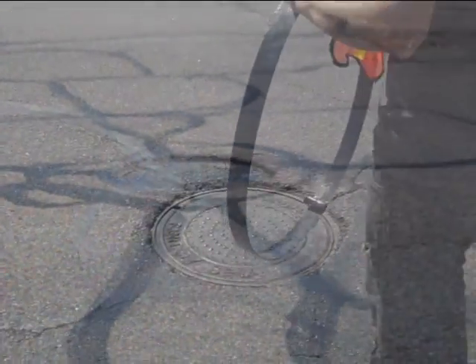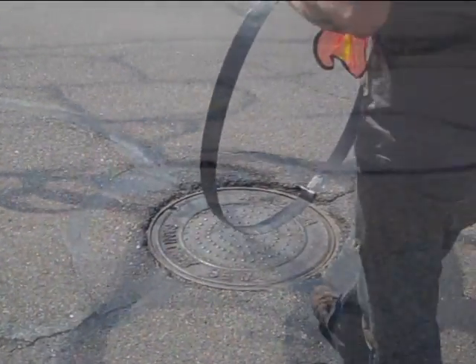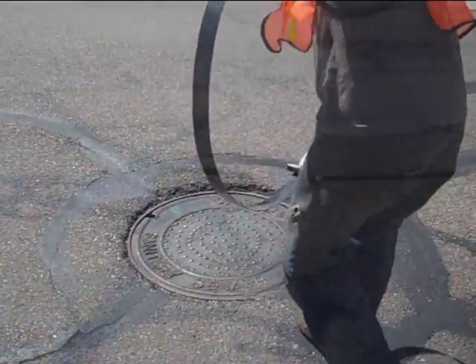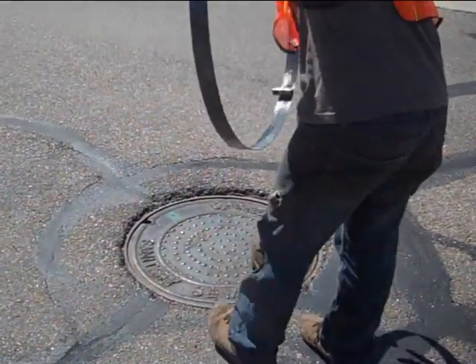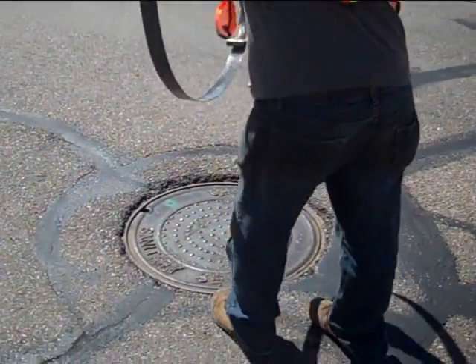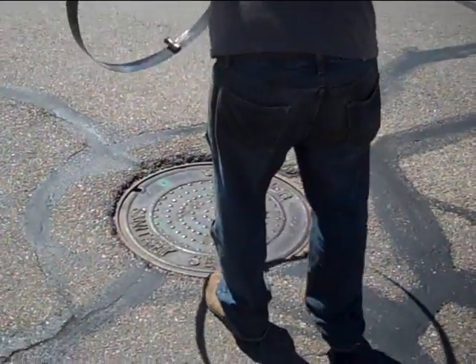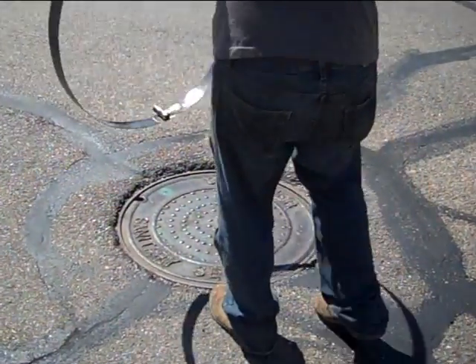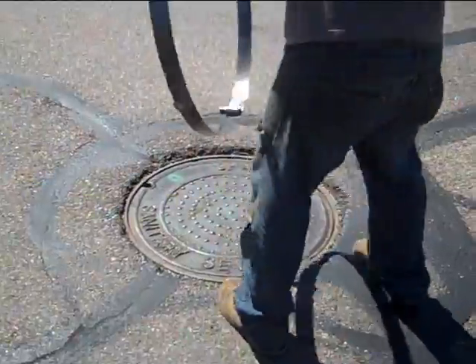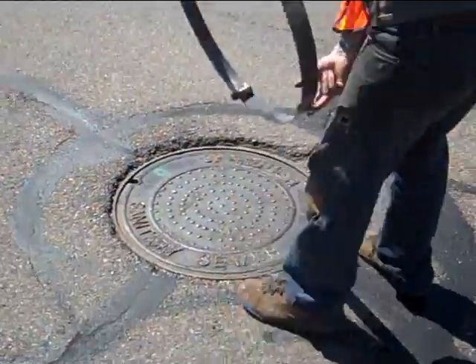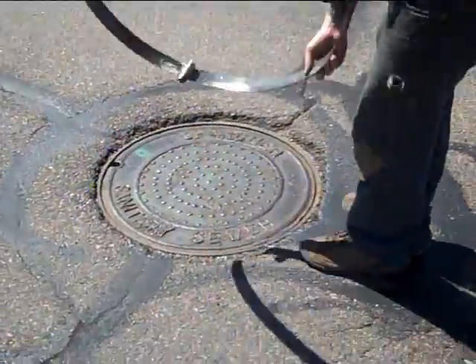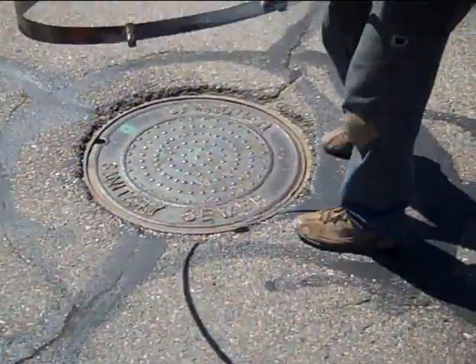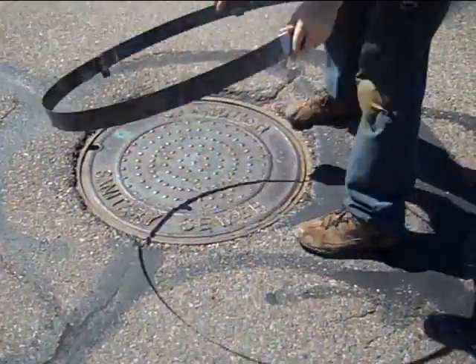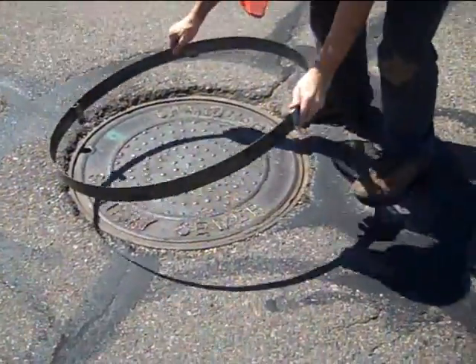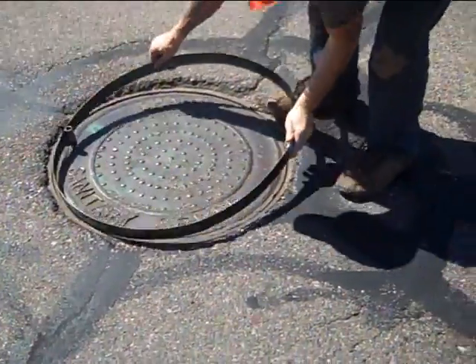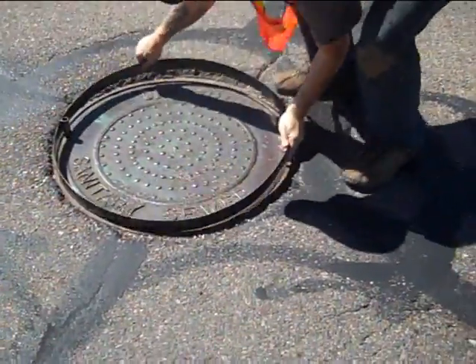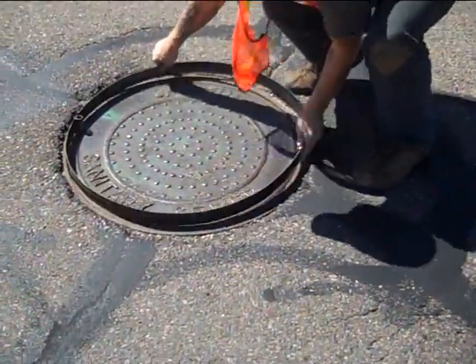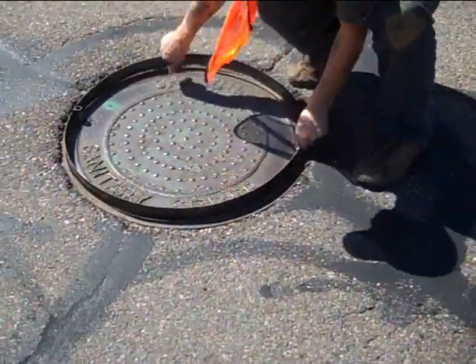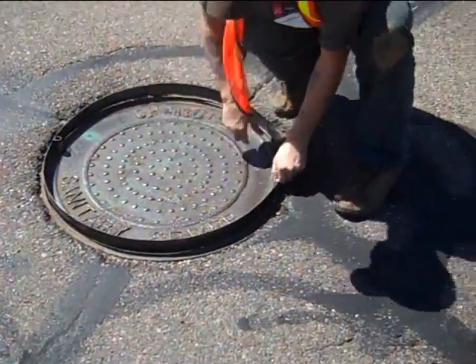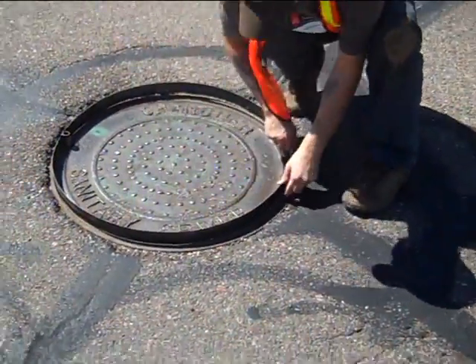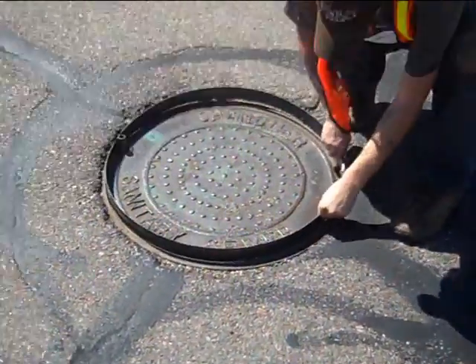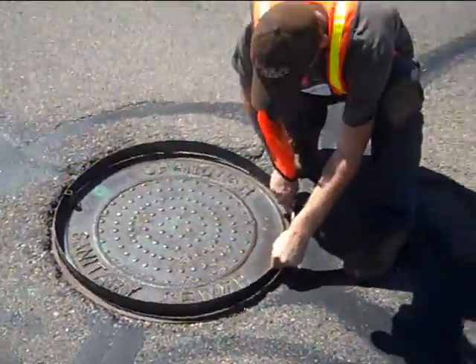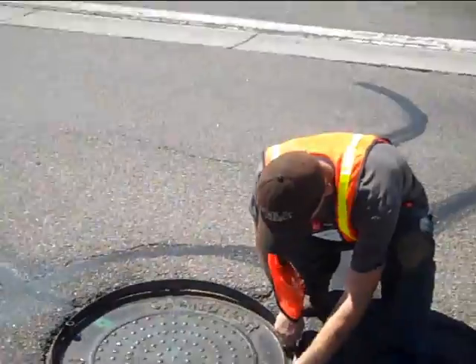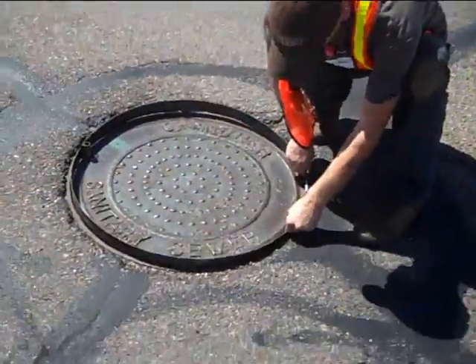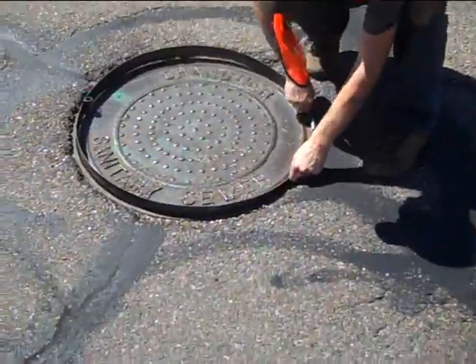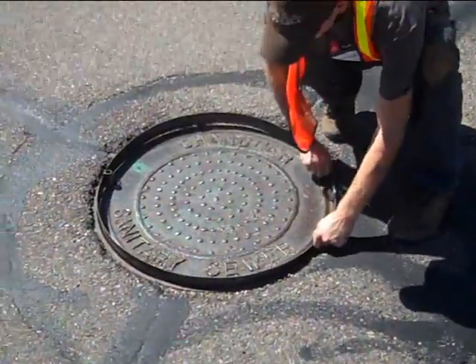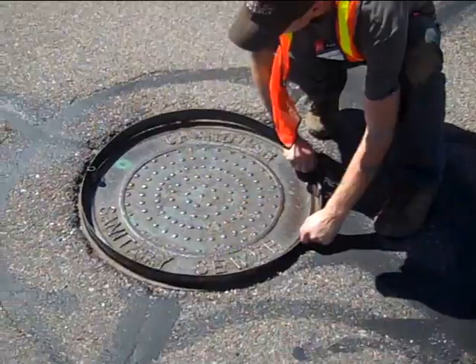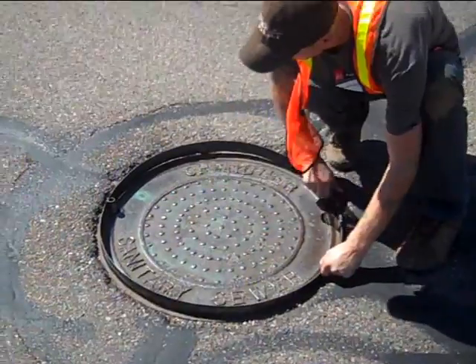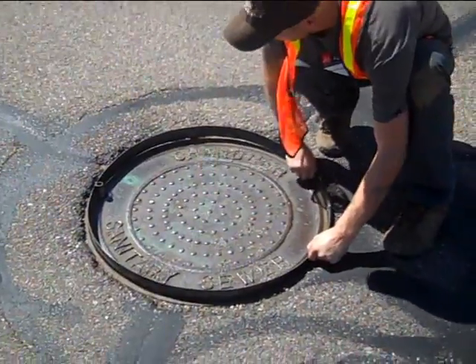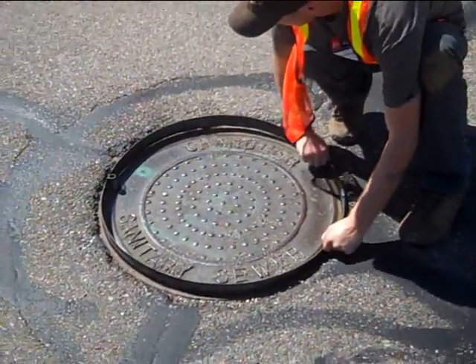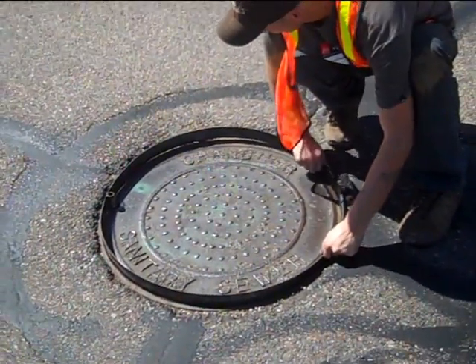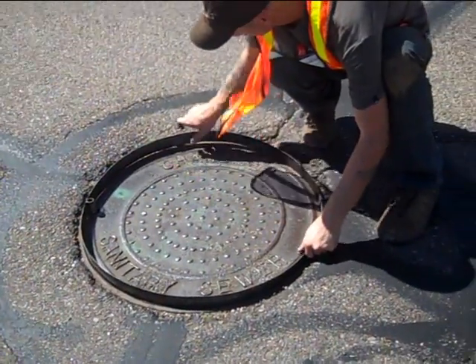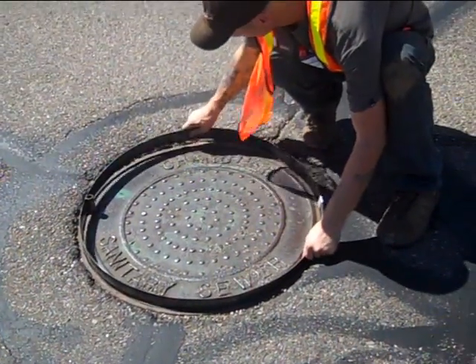The Polylast patent-pending repair system consists of placing the lid ring separator over the opening between the lid and the ring.